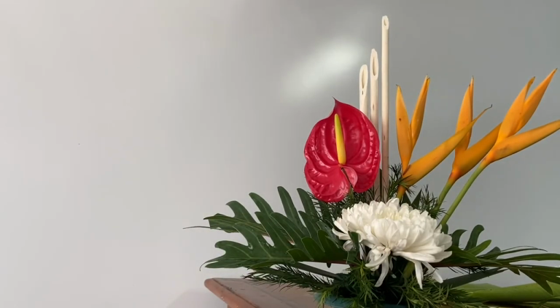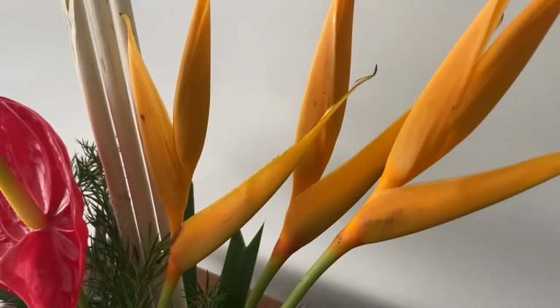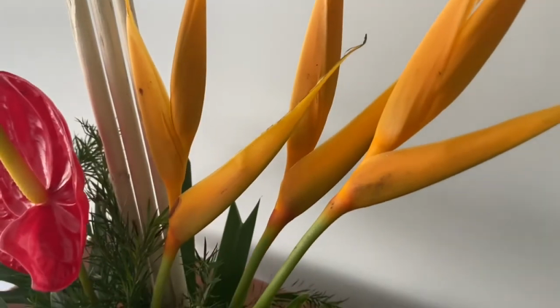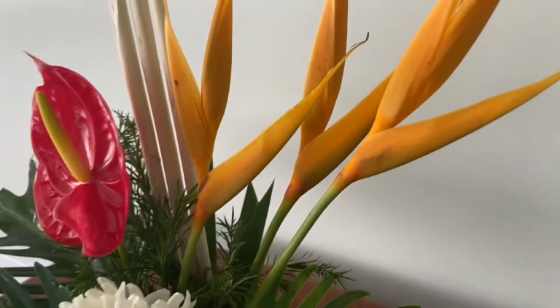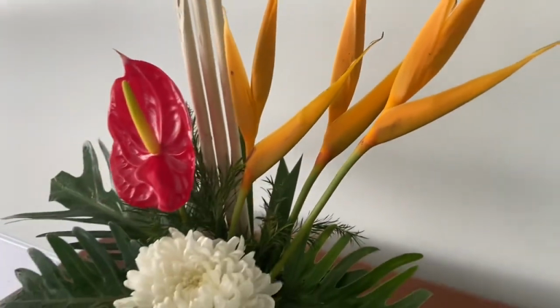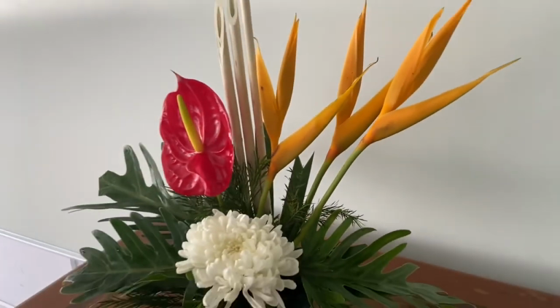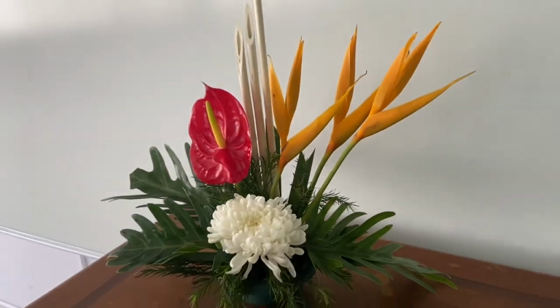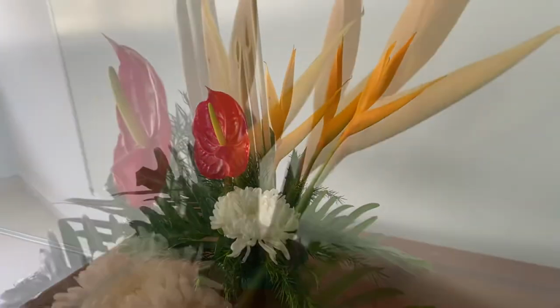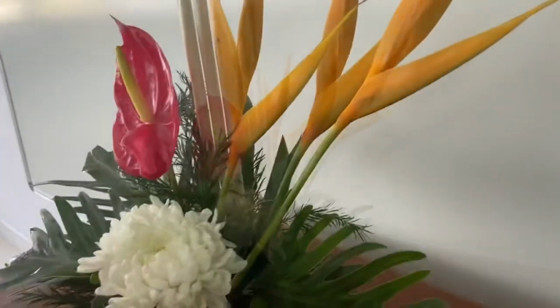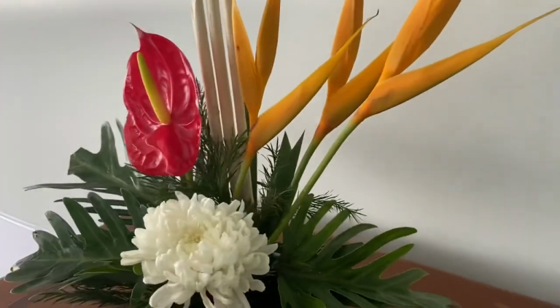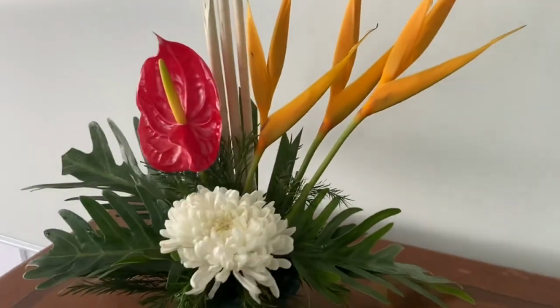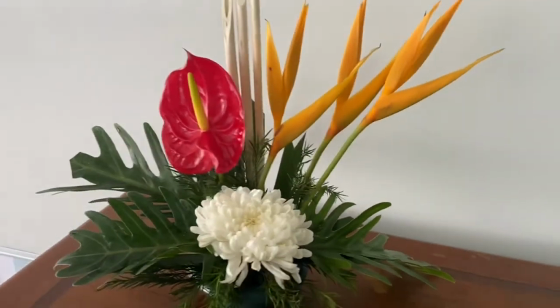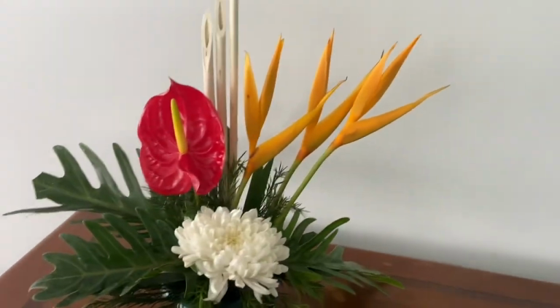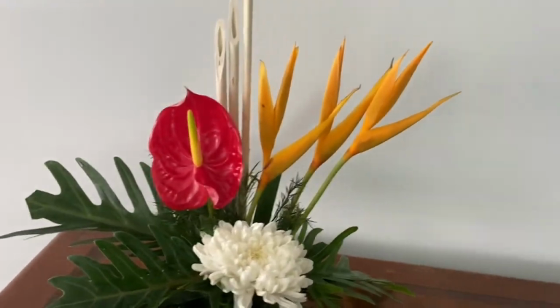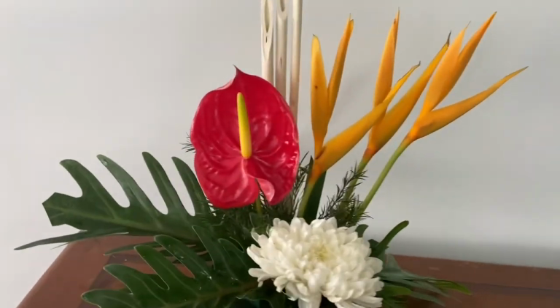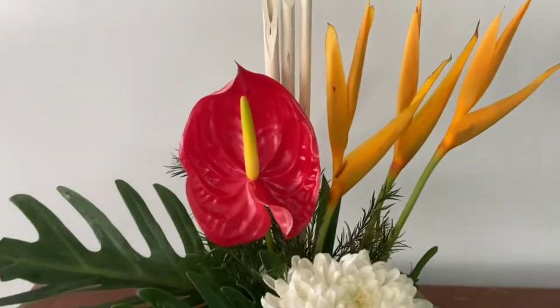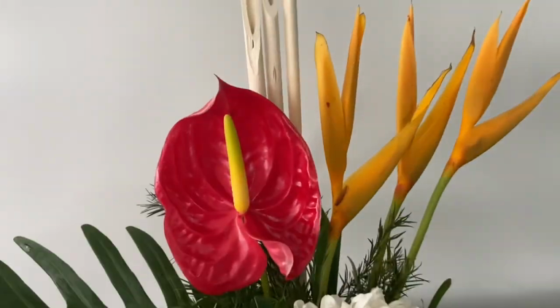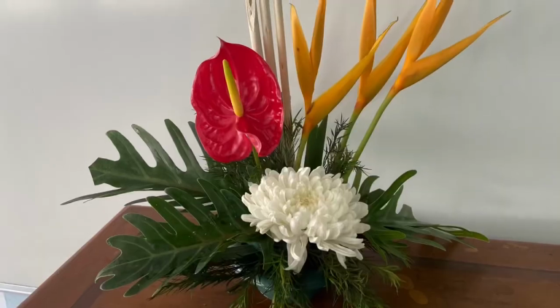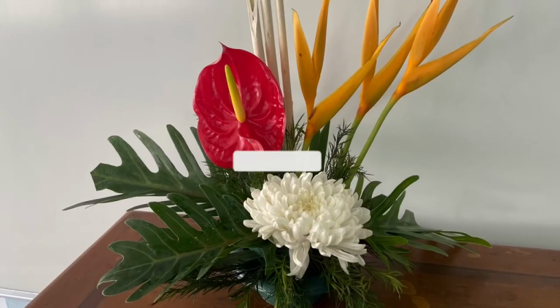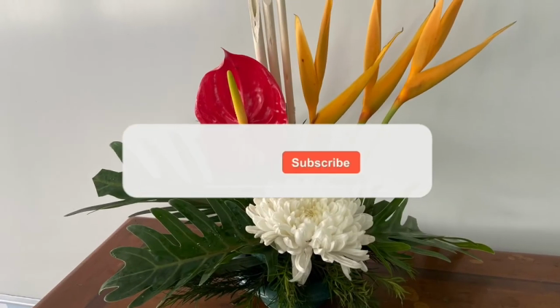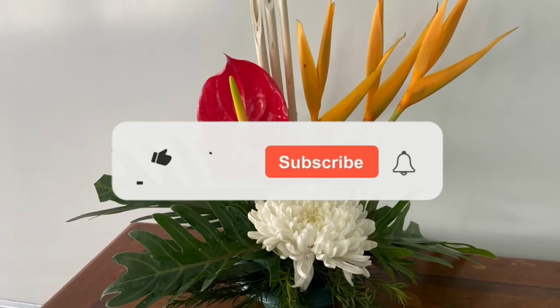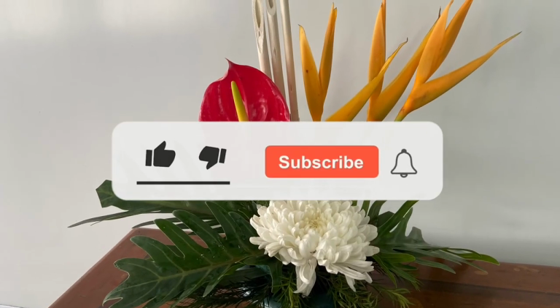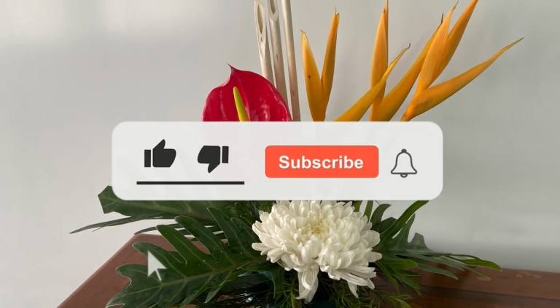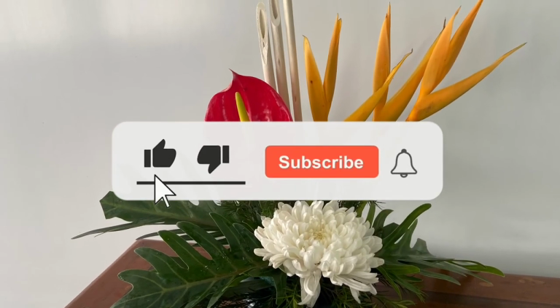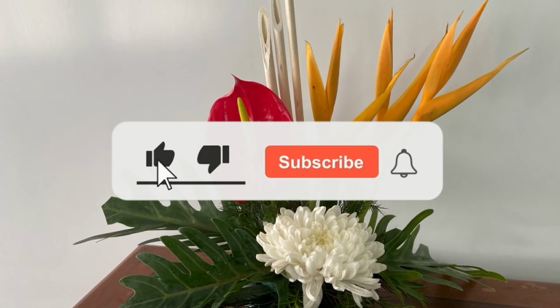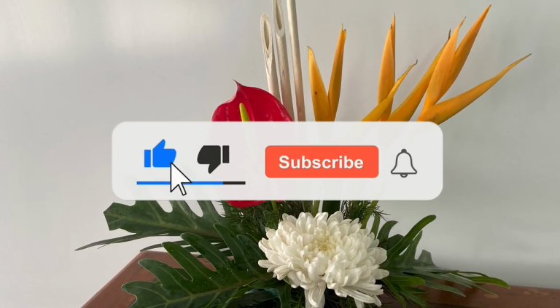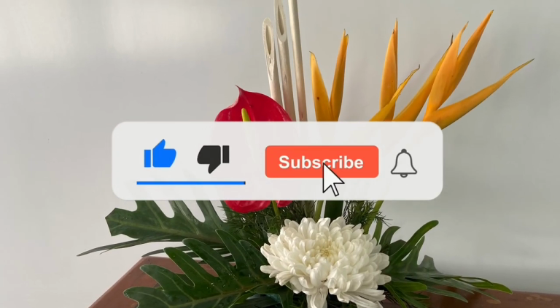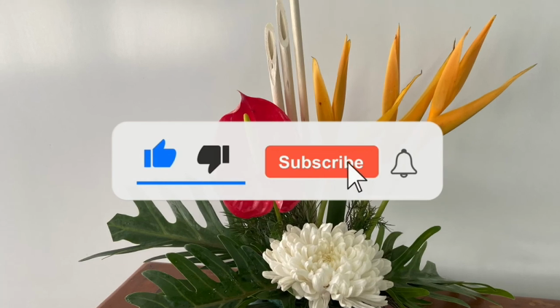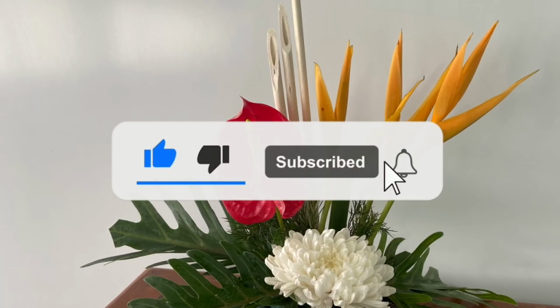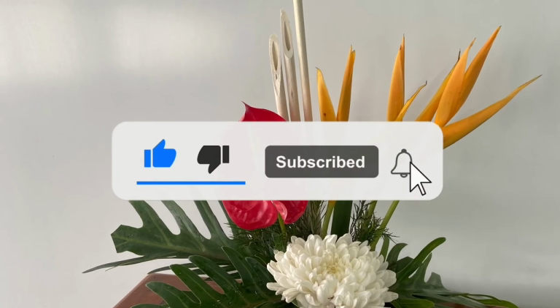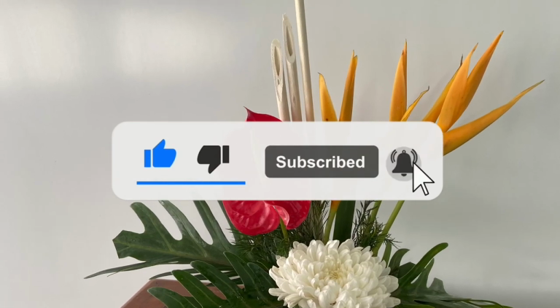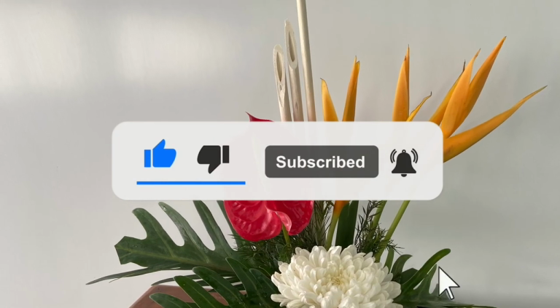With this we complete a very simple and easy one-sided flower arrangement. I hope you do give it a try. For this basic and beautiful looking flower arrangement, please do subscribe, like, share it with your friends, and hit the bell button to get further notifications. Thank you and keep watching.